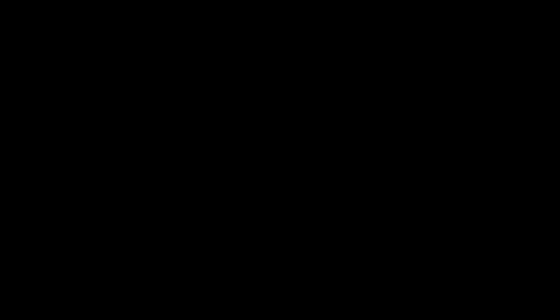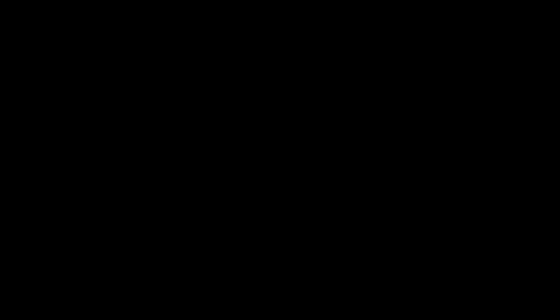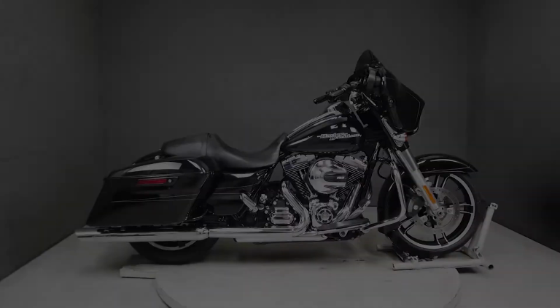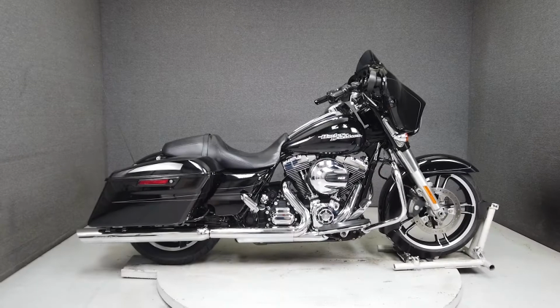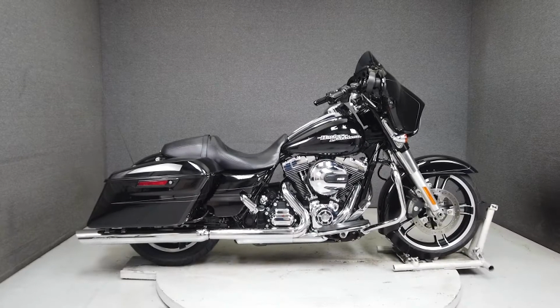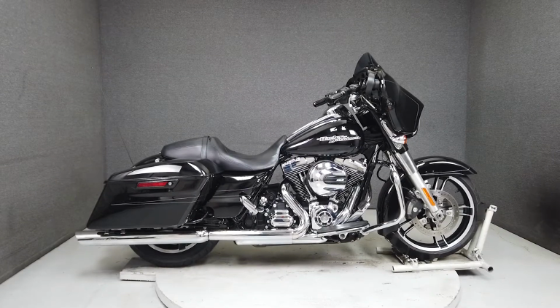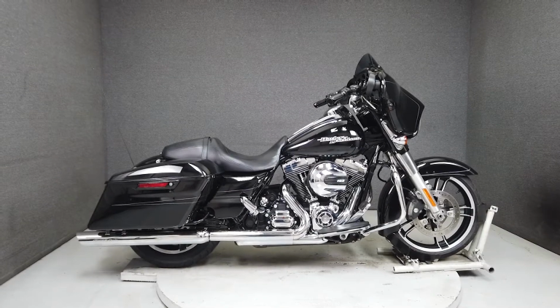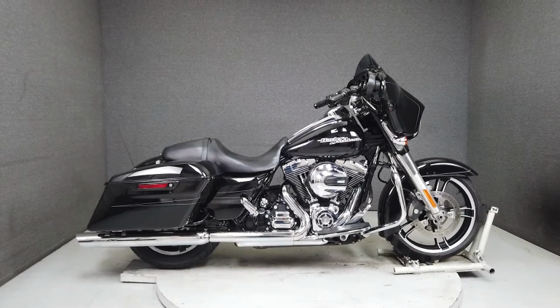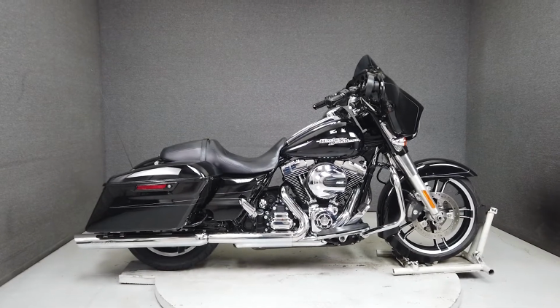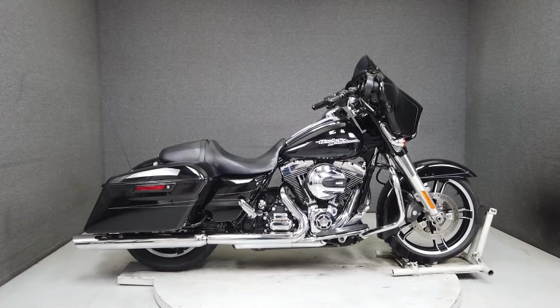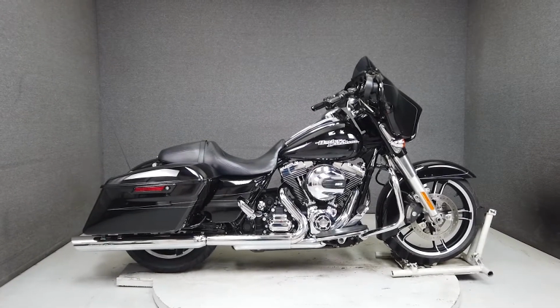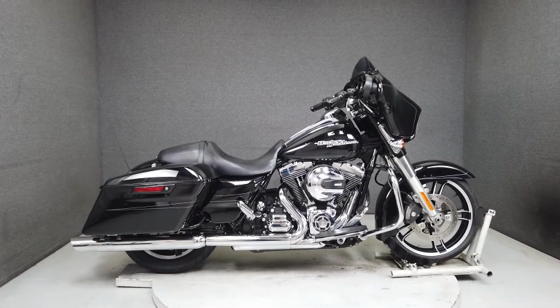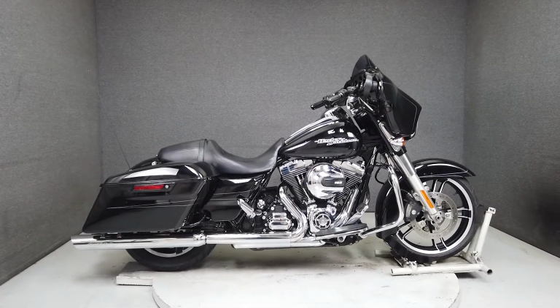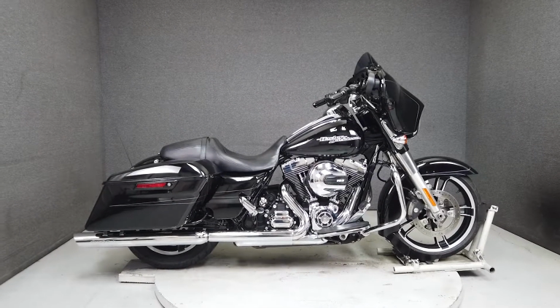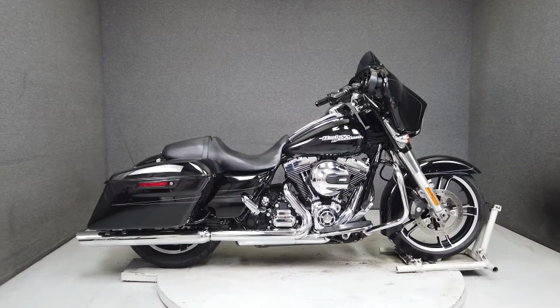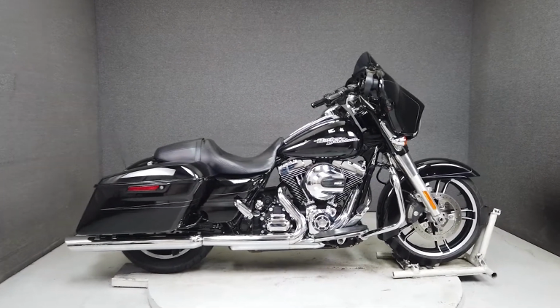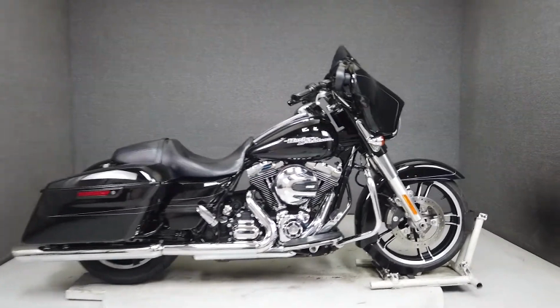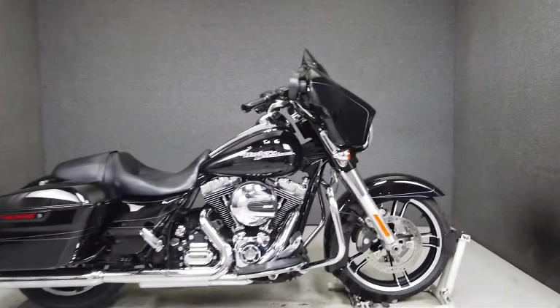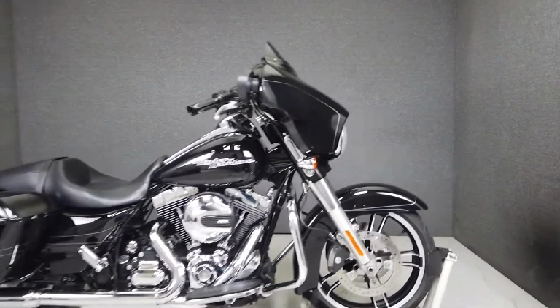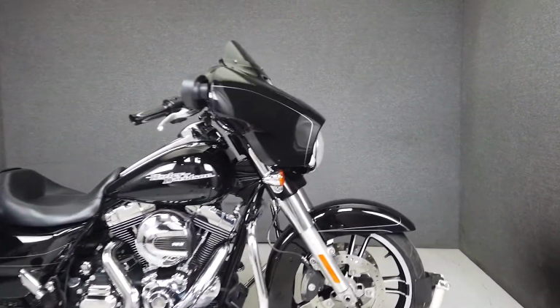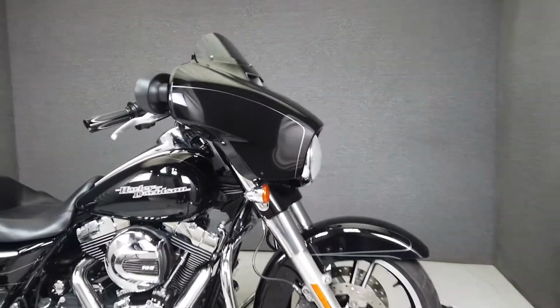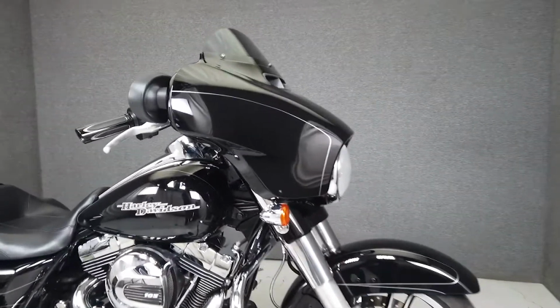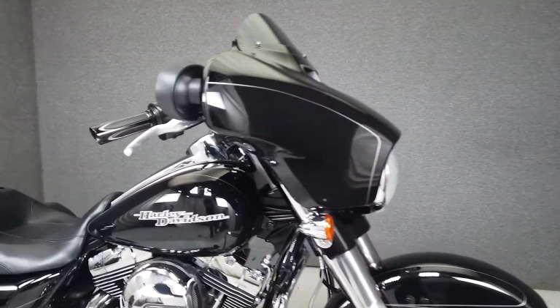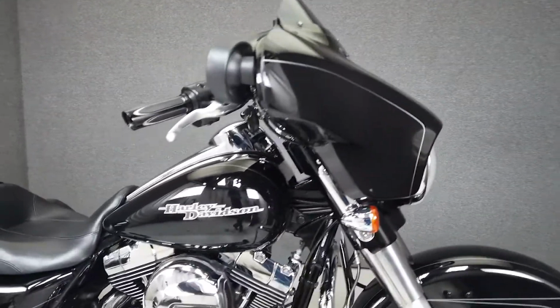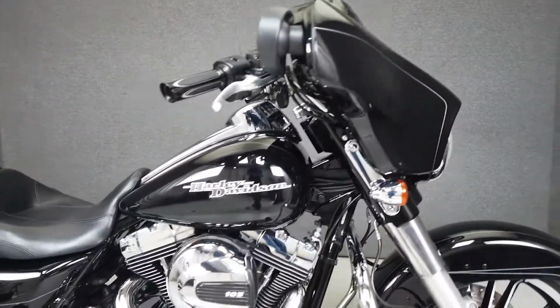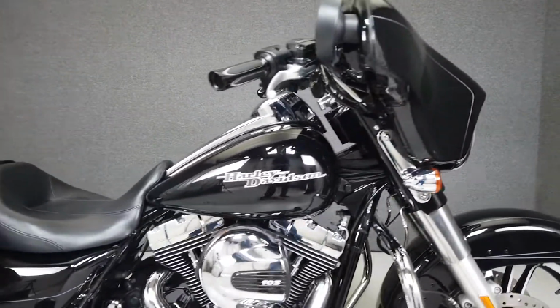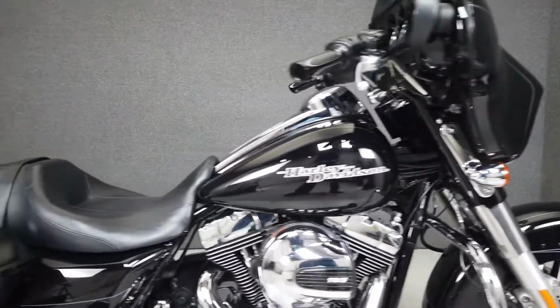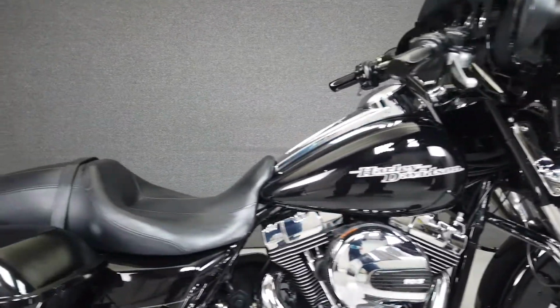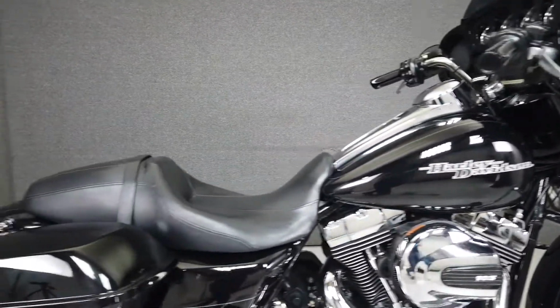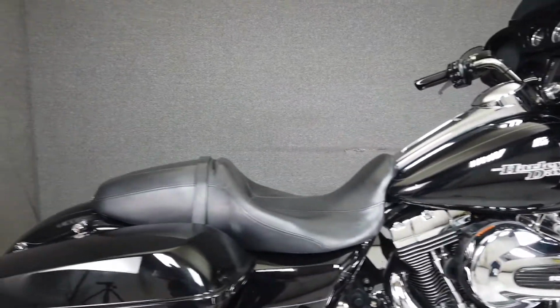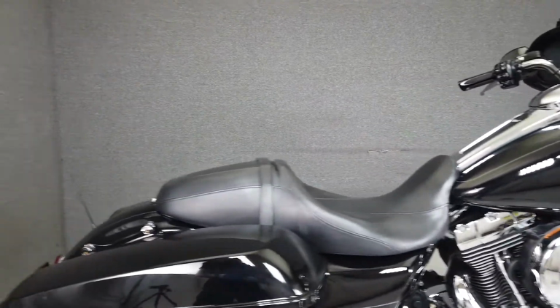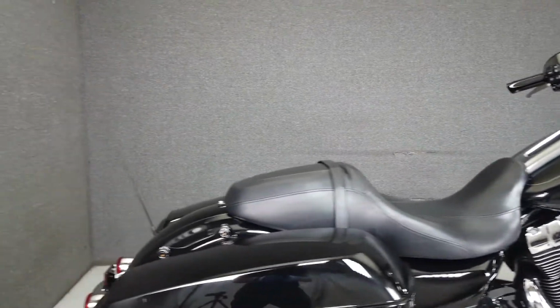Hey everyone, this is Keegan from National PowerSports. This 2015 Harley-Davidson Street Glide Special with 38,135 miles passes New Hampshire State Inspection and runs well.